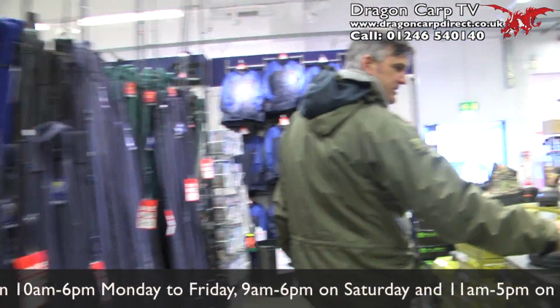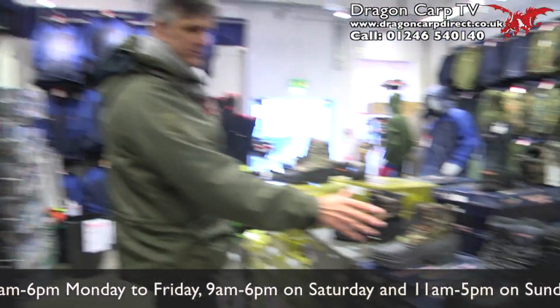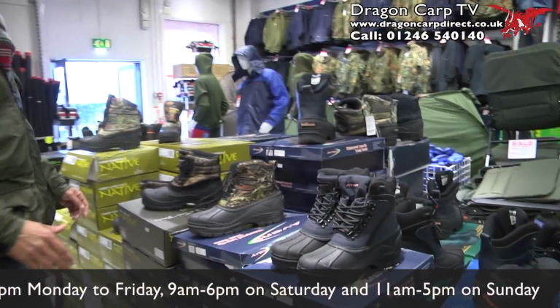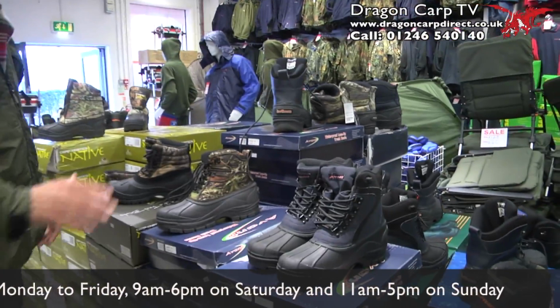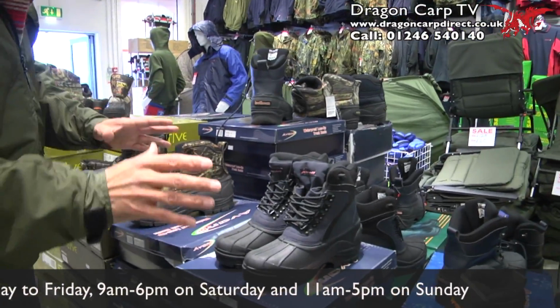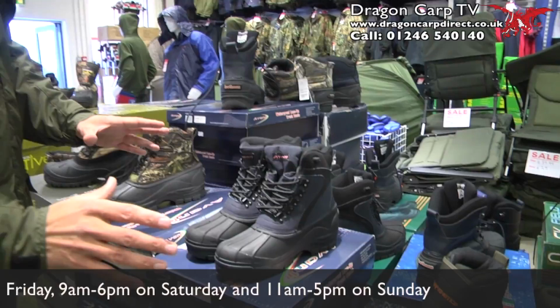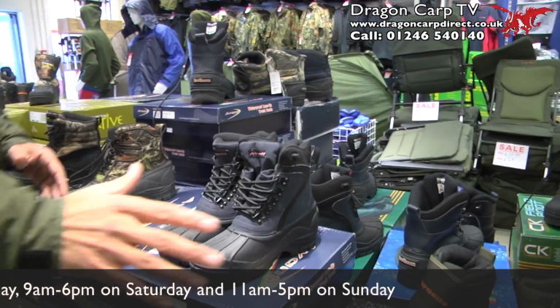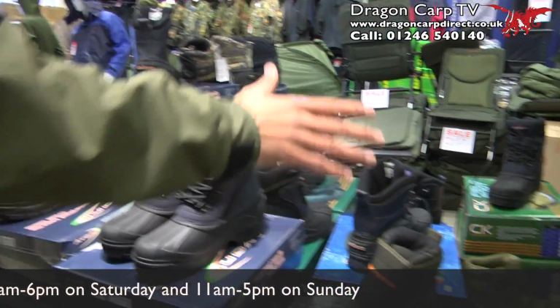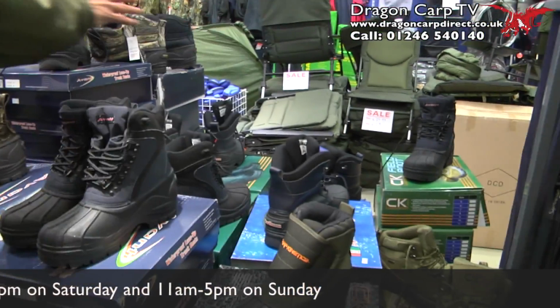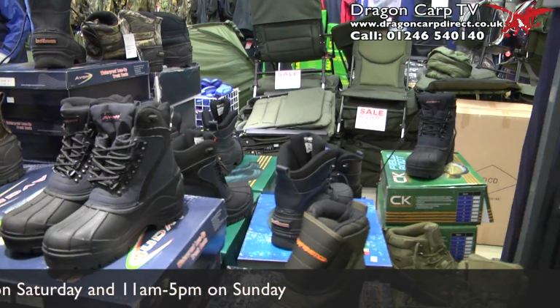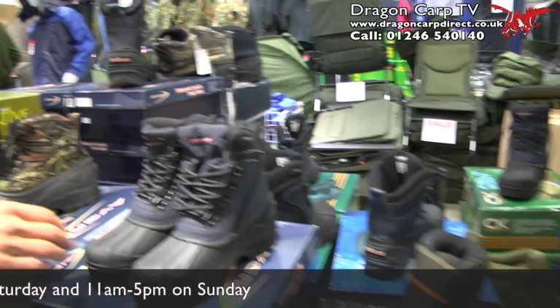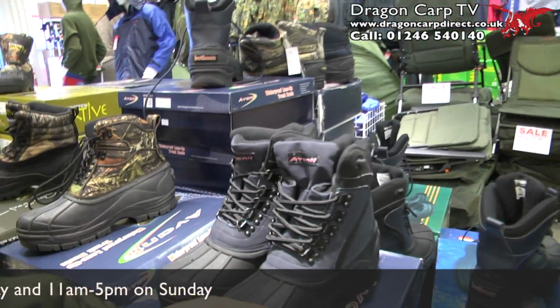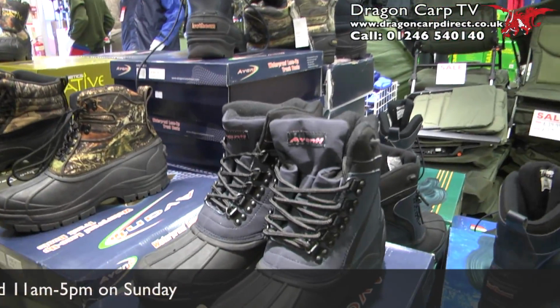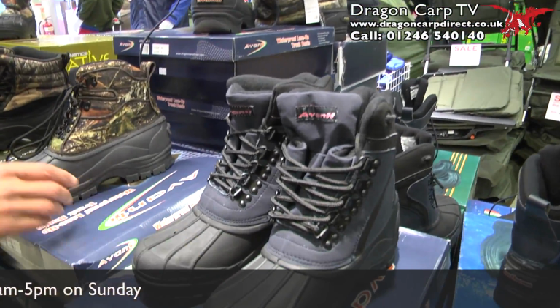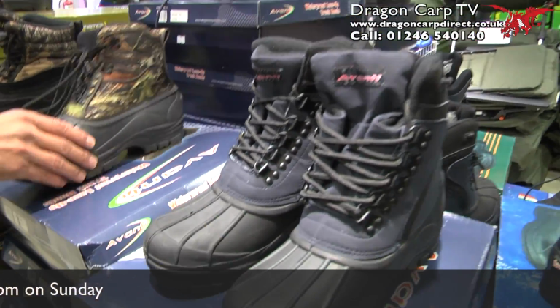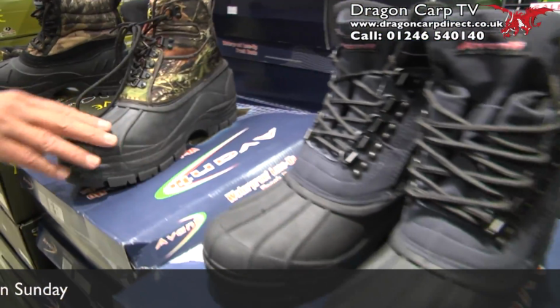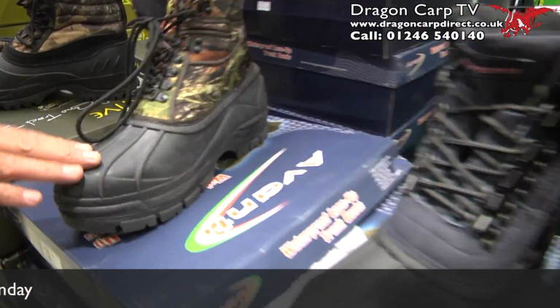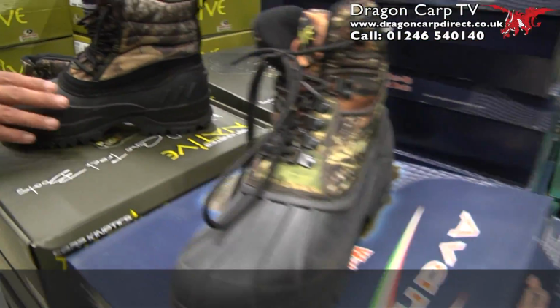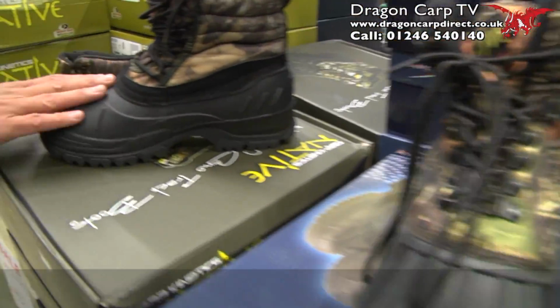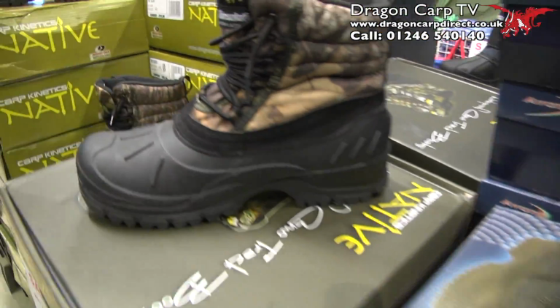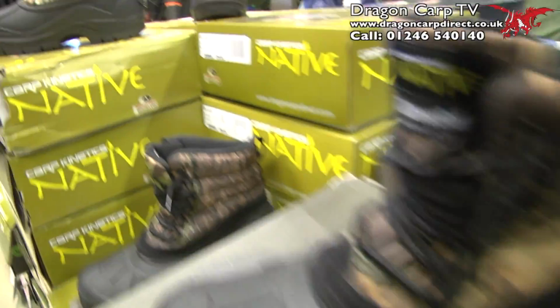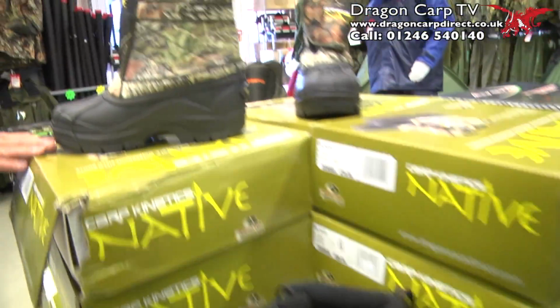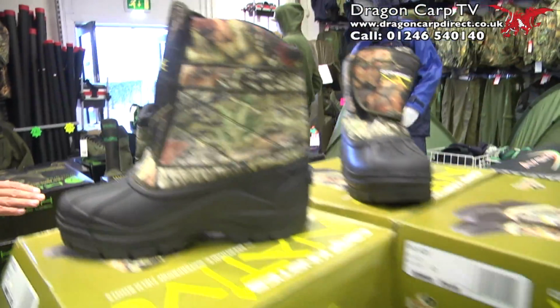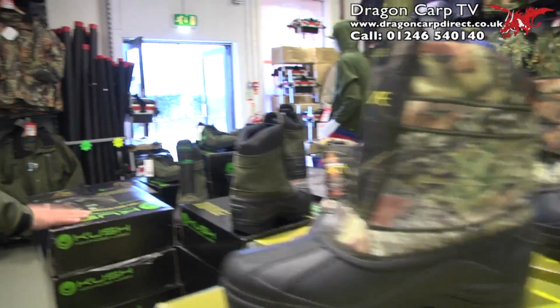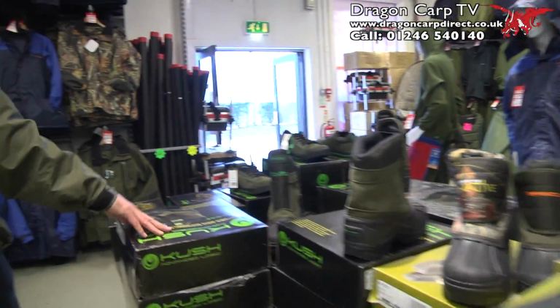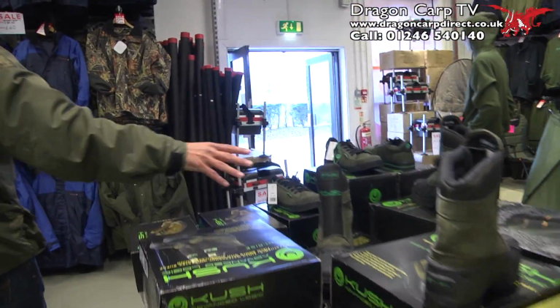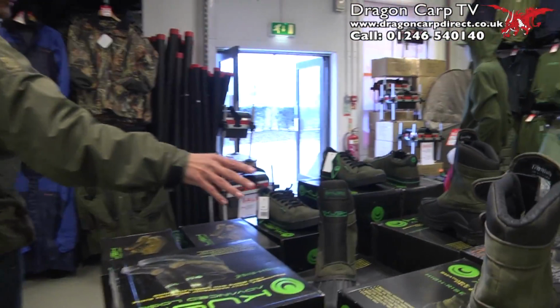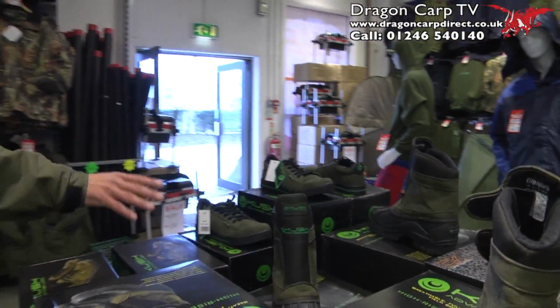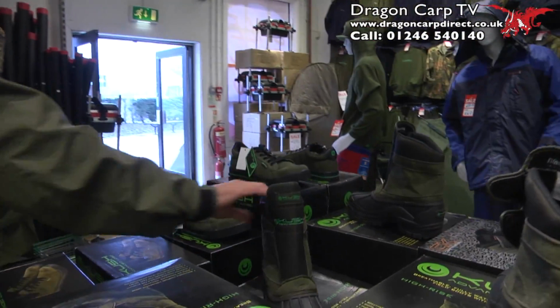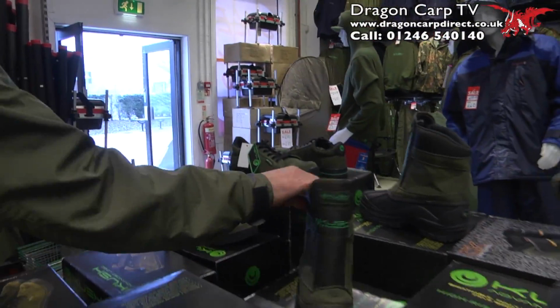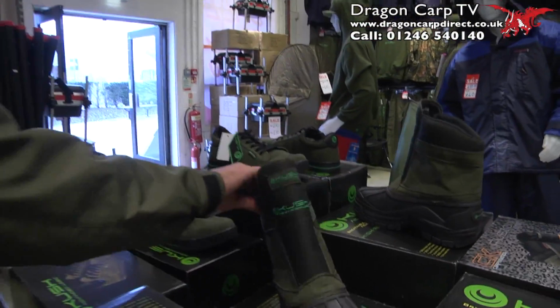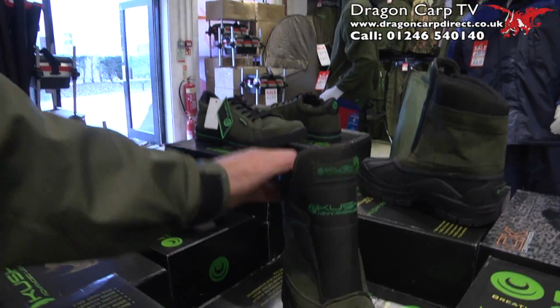What about these for boots? It's really cold at the moment — what a range of boots, down to £20 some of these. Brilliant. All the sizes, something for everyone, even the Kush stuff — this is new, trendy carp gear, Kush.